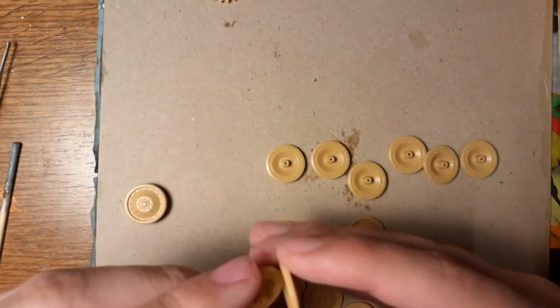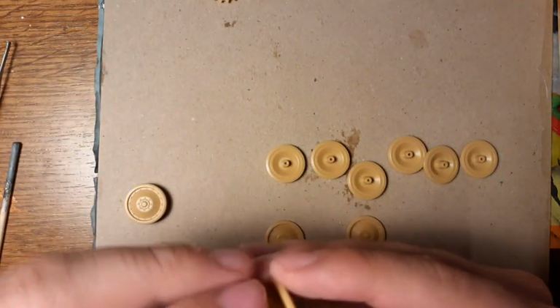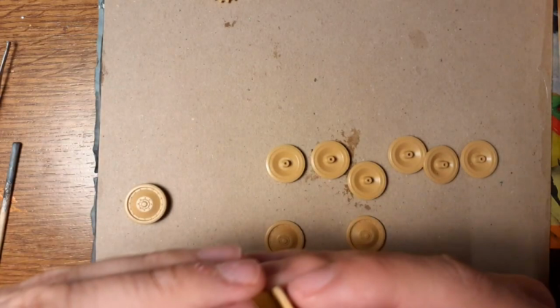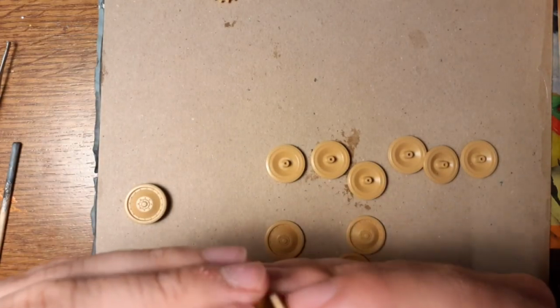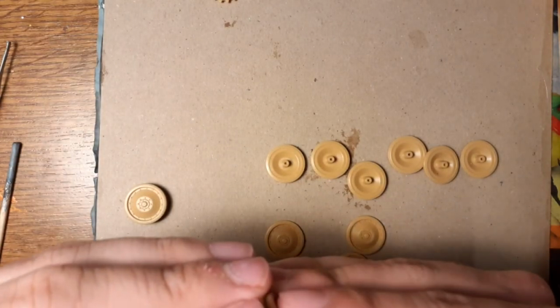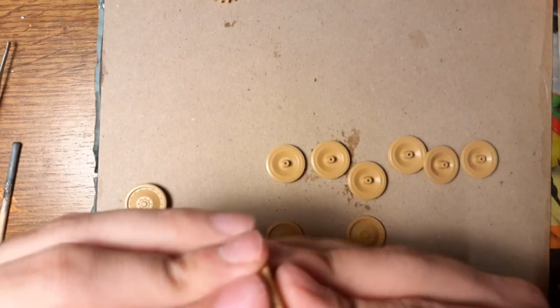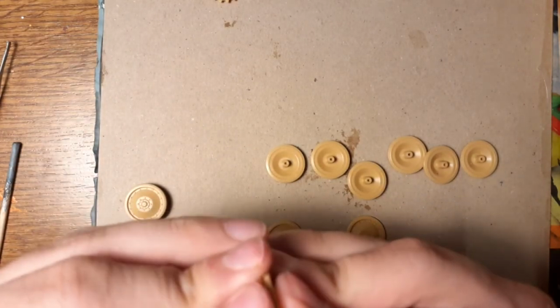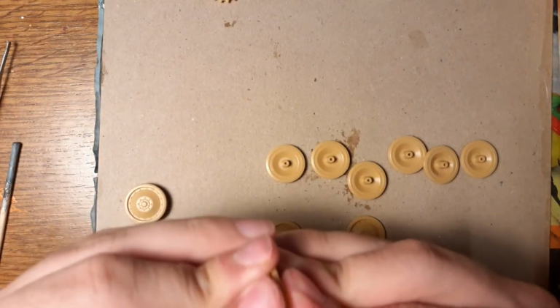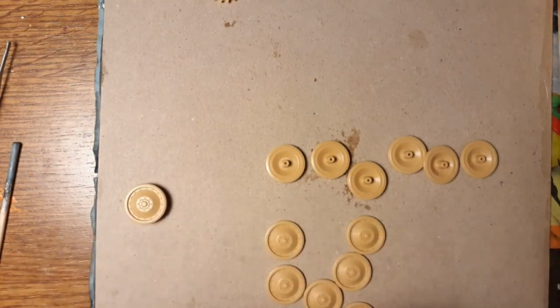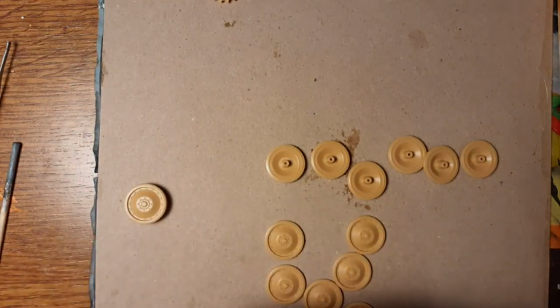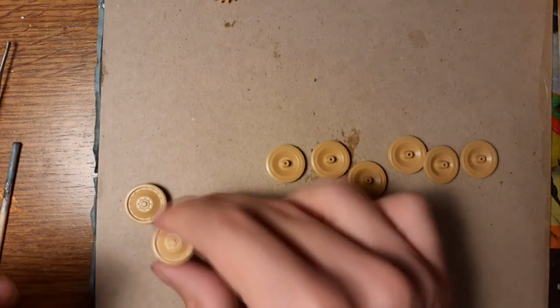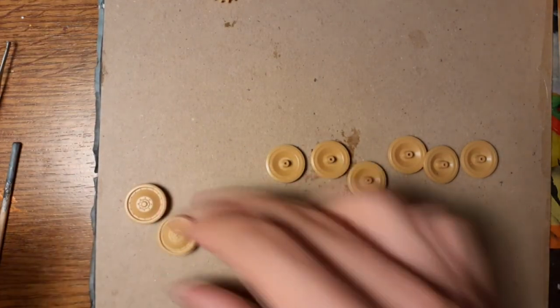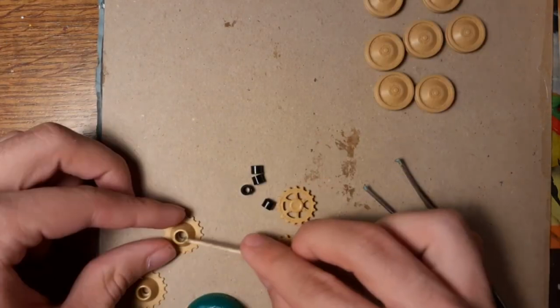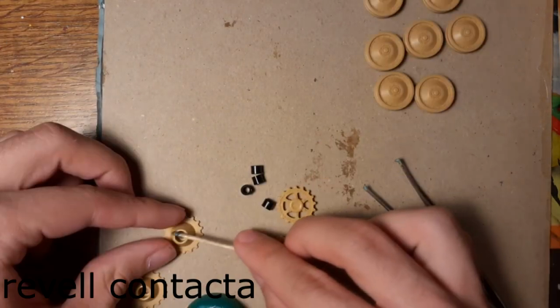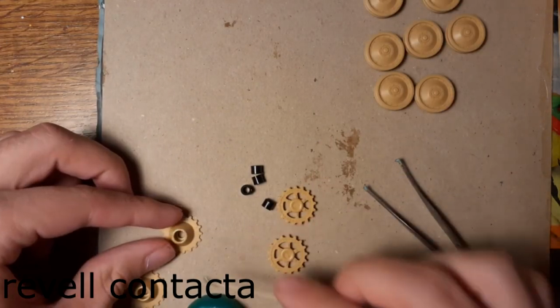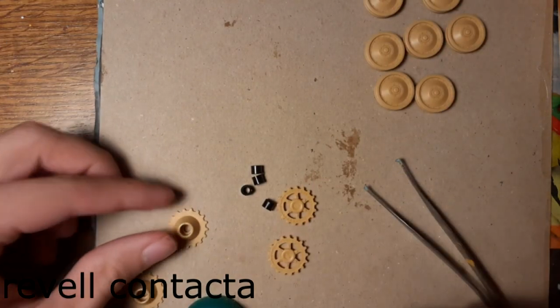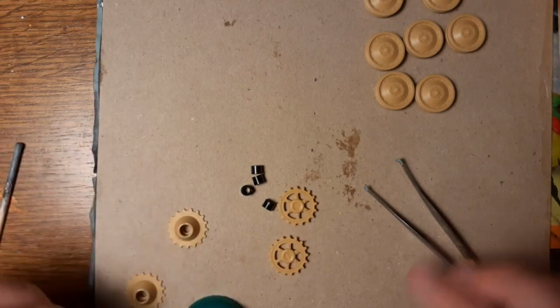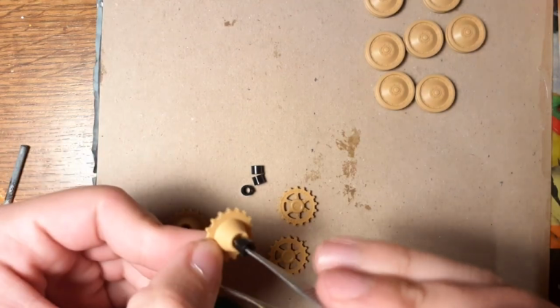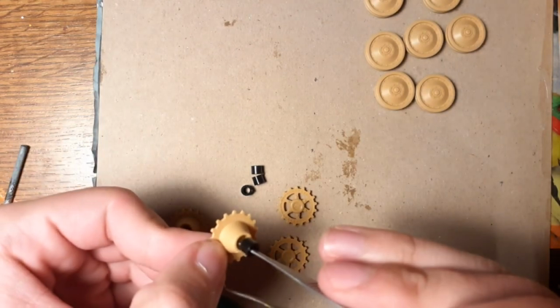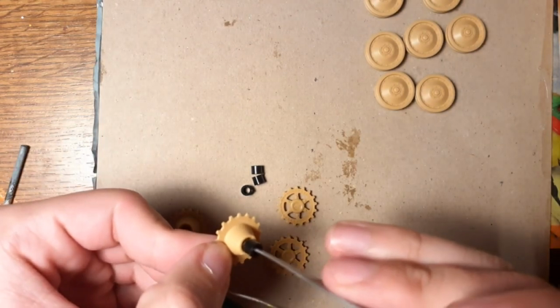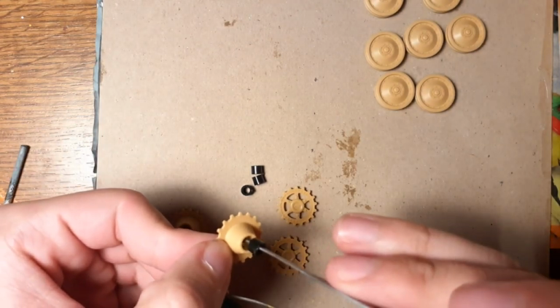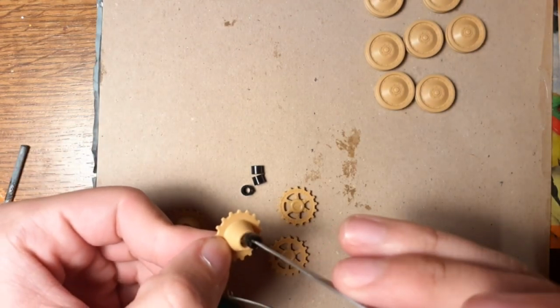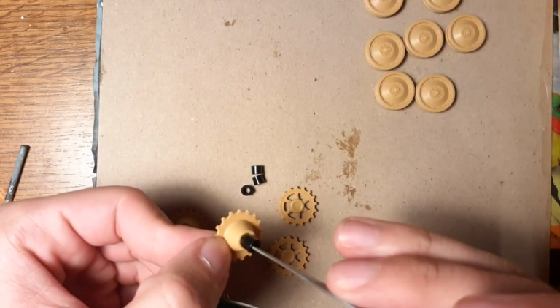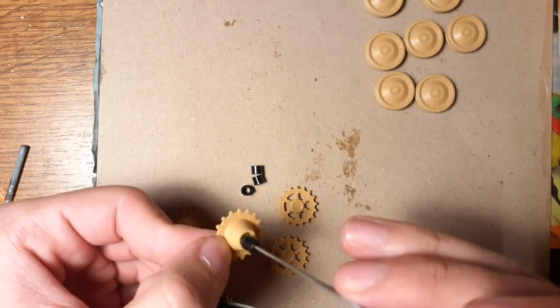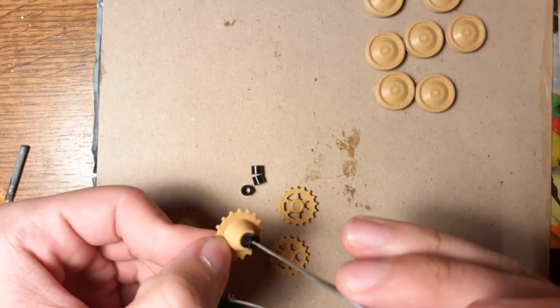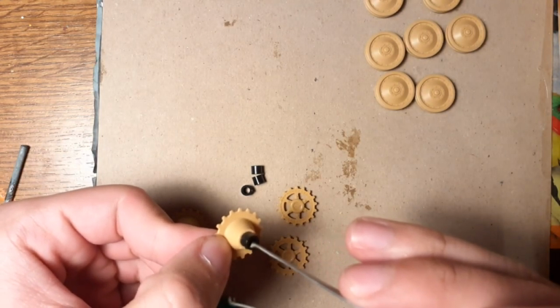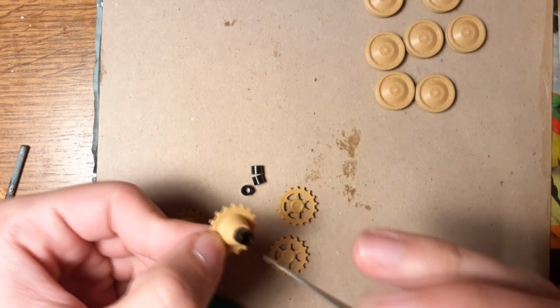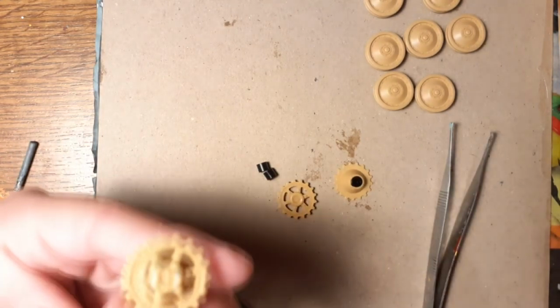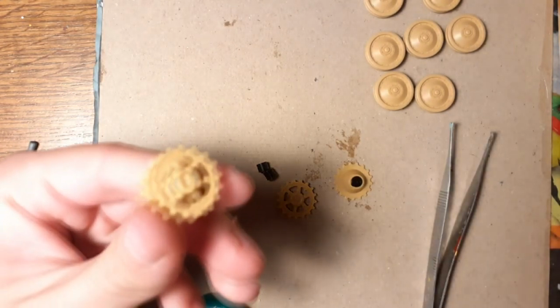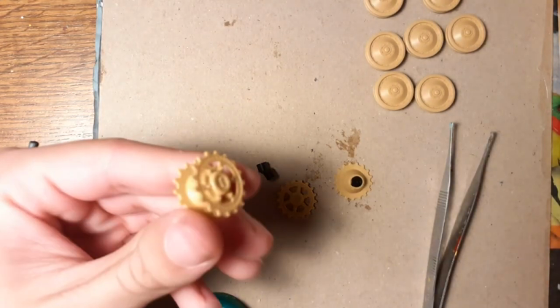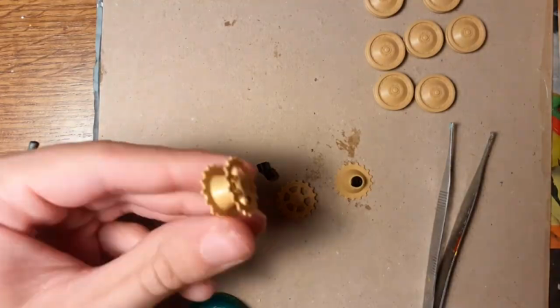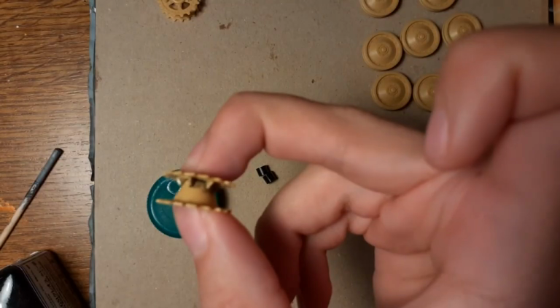I use for gluing wheels, Revell Contacta, which has a much denser consistency than the thin glue like Tamiya.